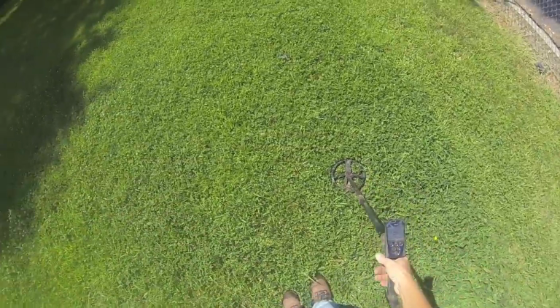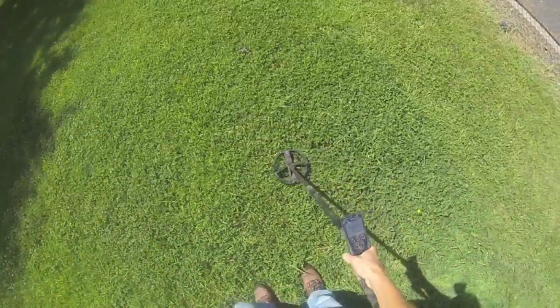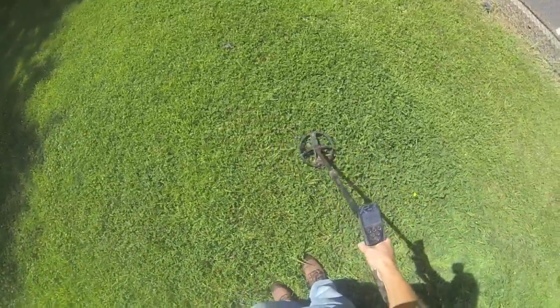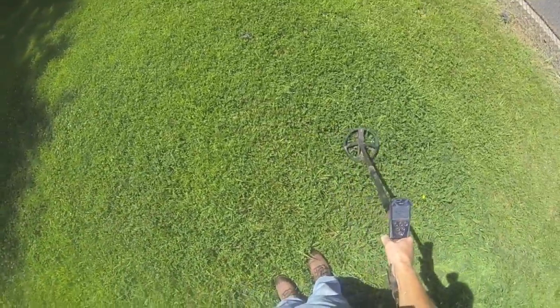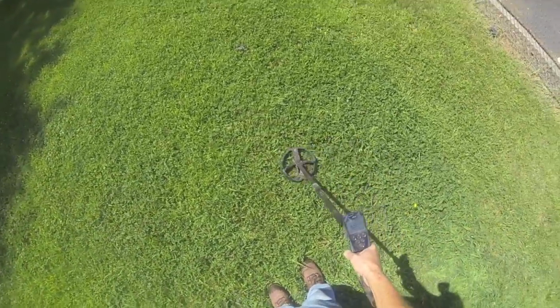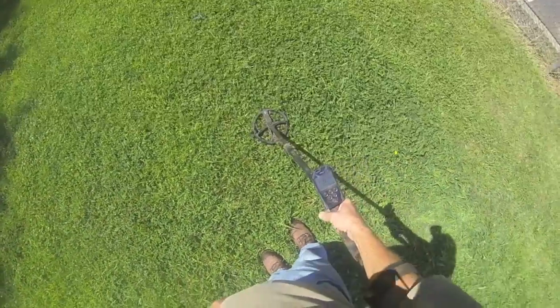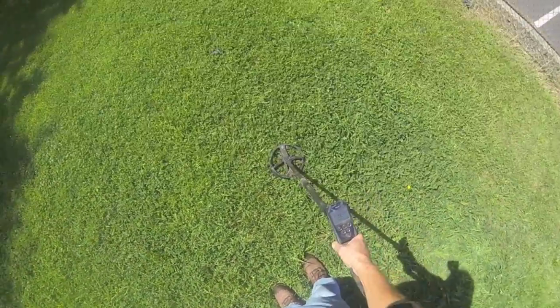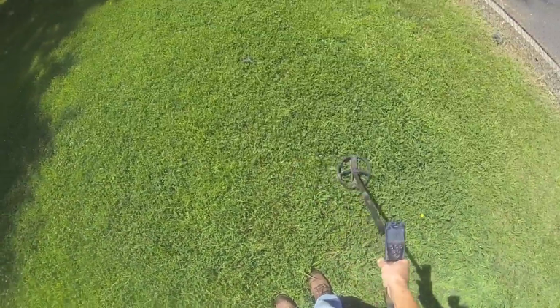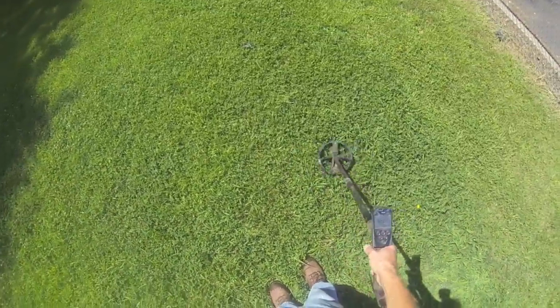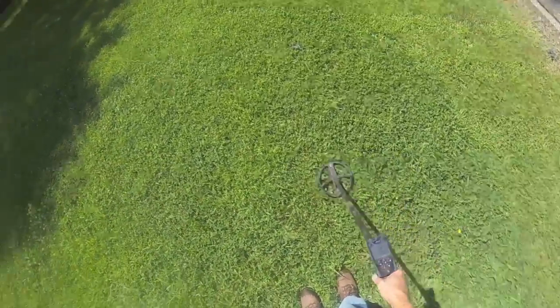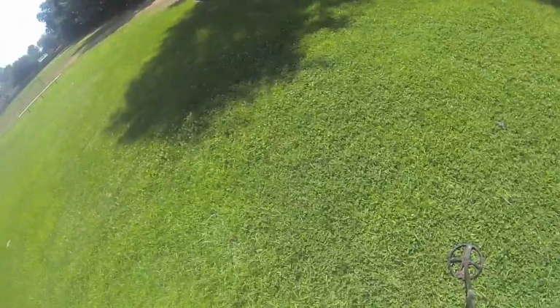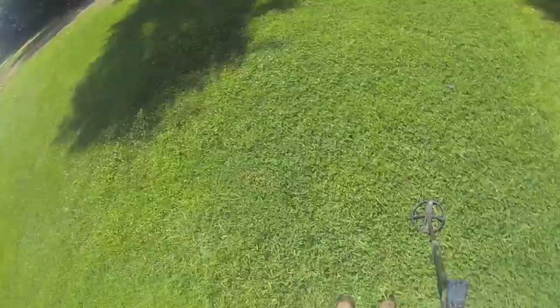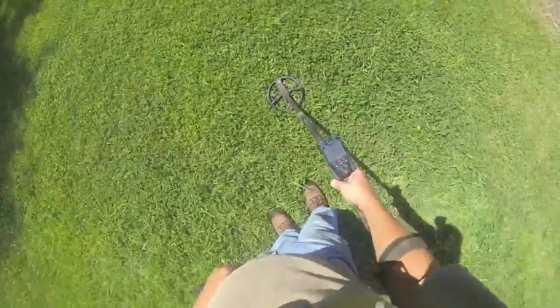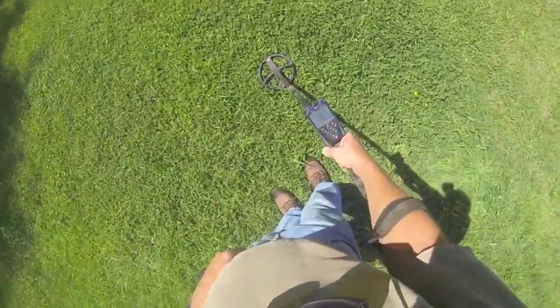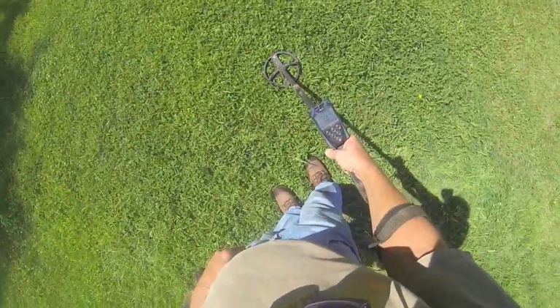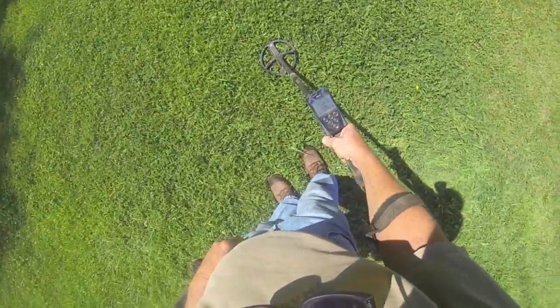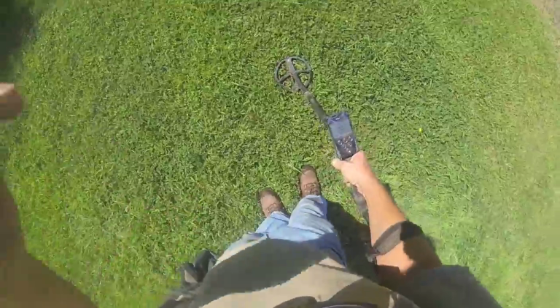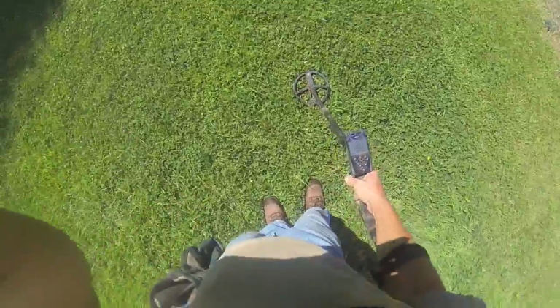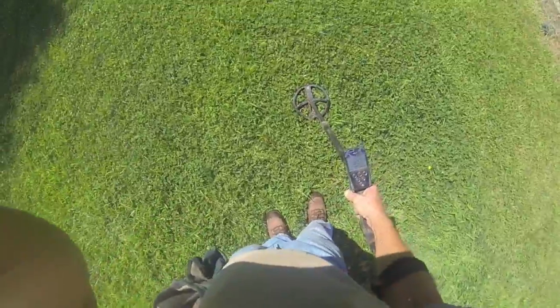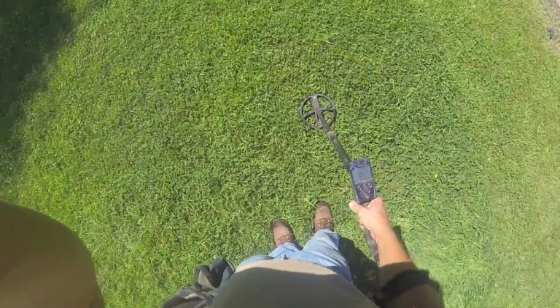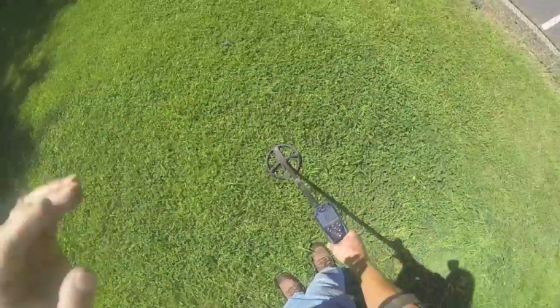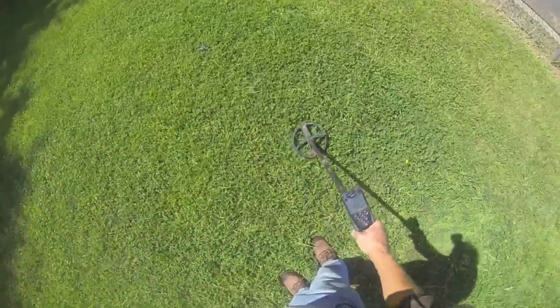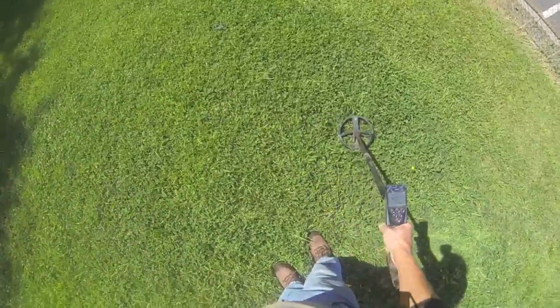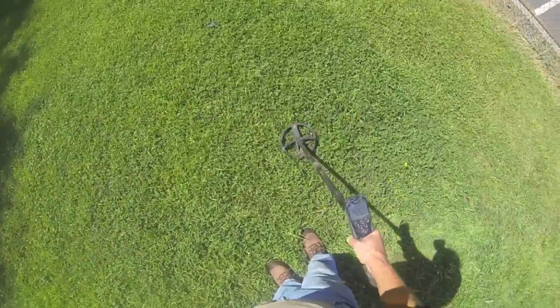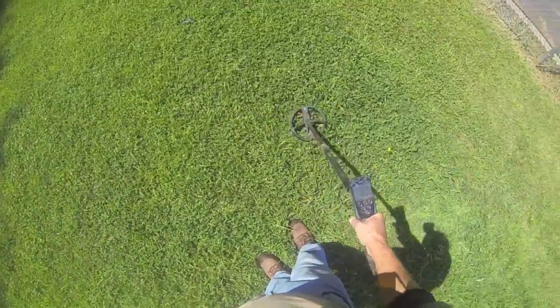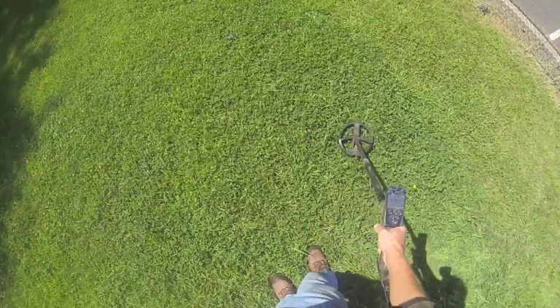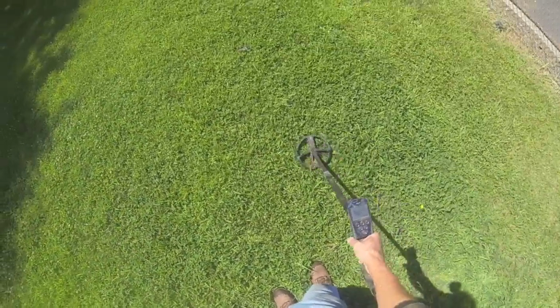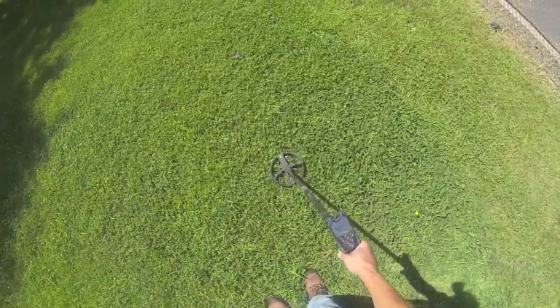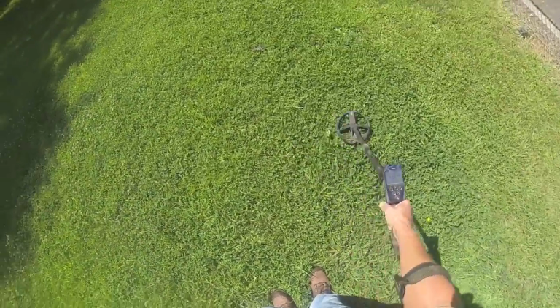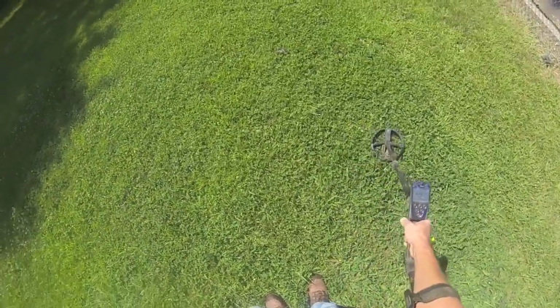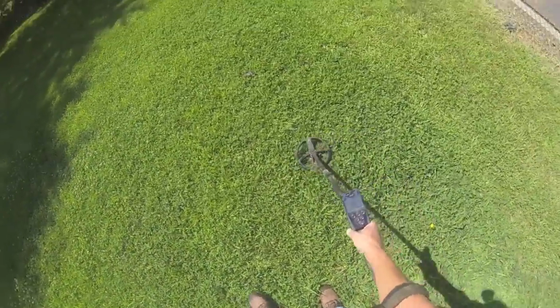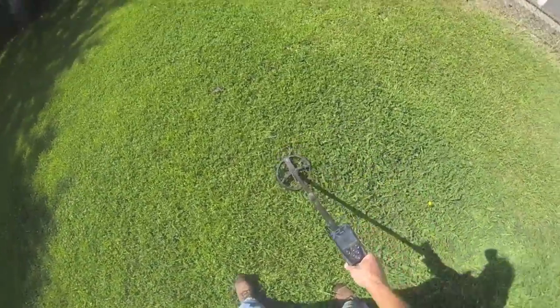Hey, Big Valley Metal Detectors, and we're back again. I'm presently out with the Deus — it's a French machine that has some nice characteristics. One of them is good depth.